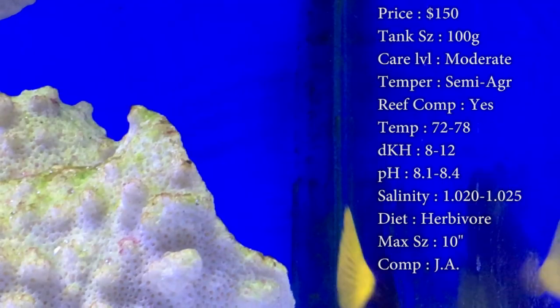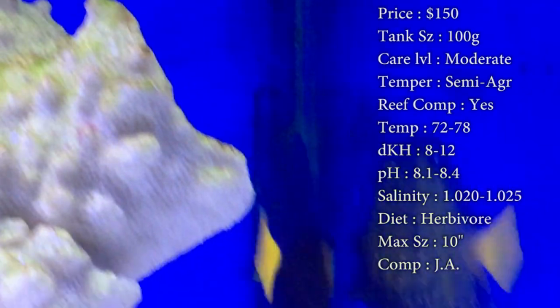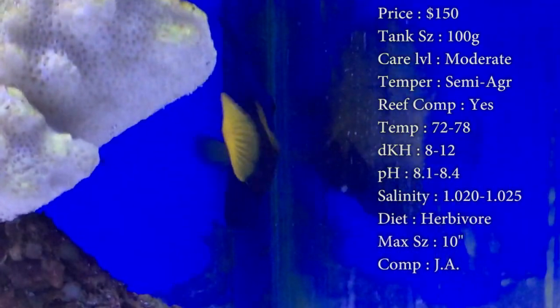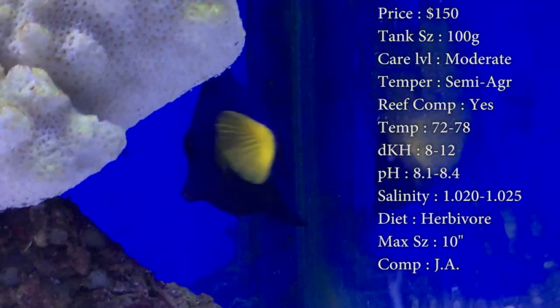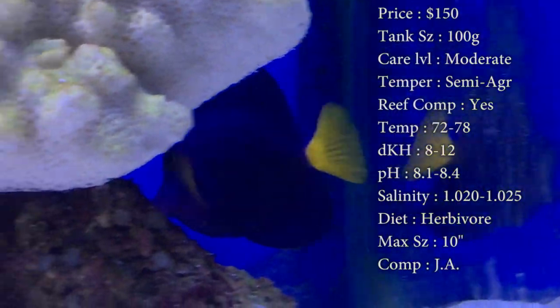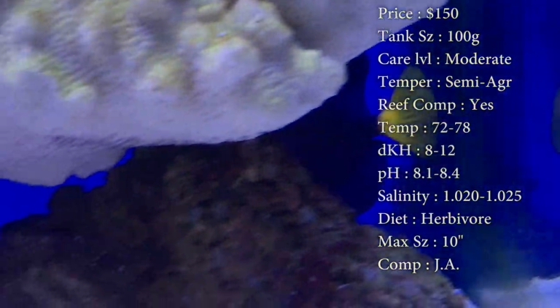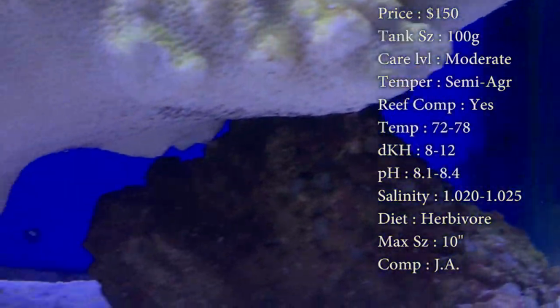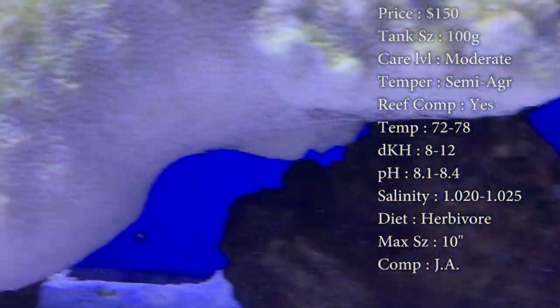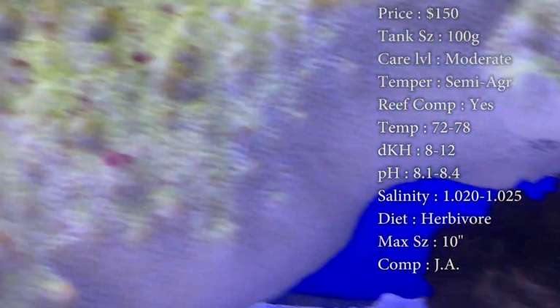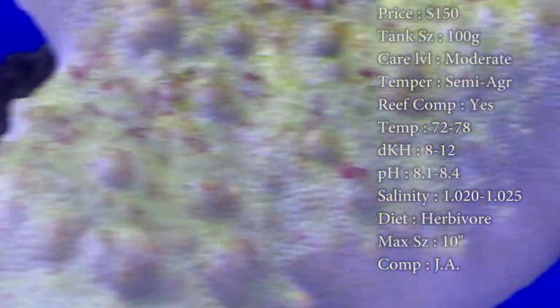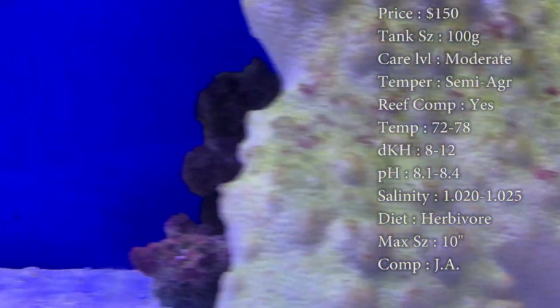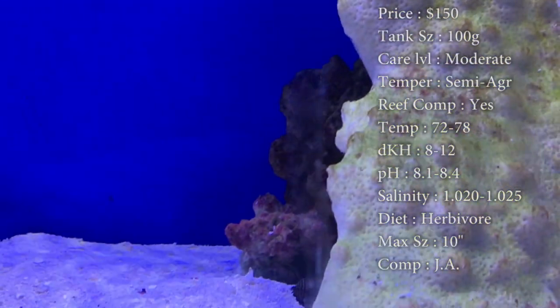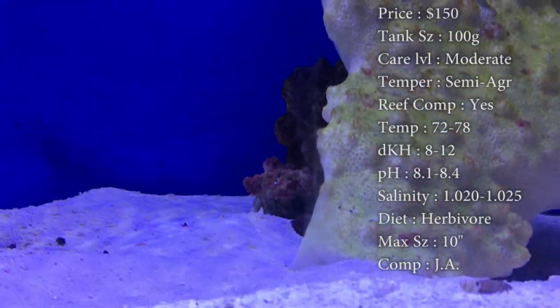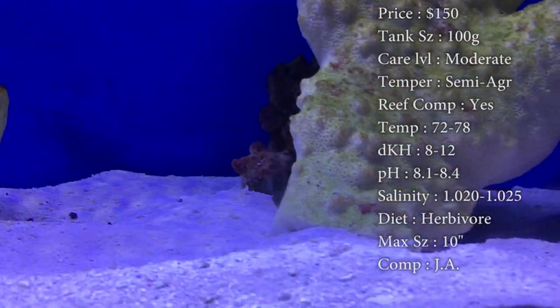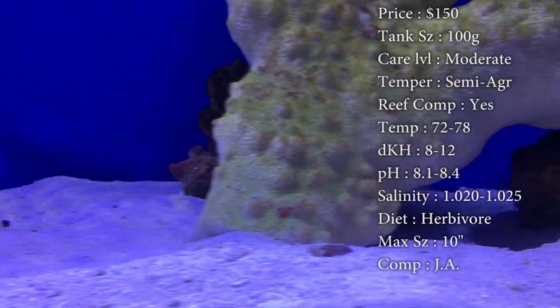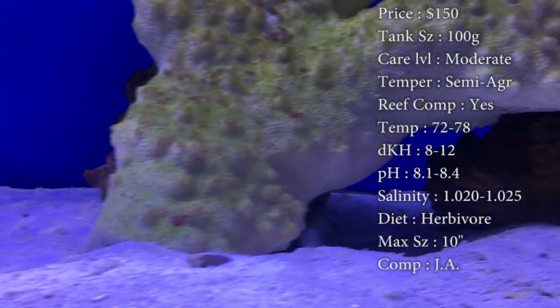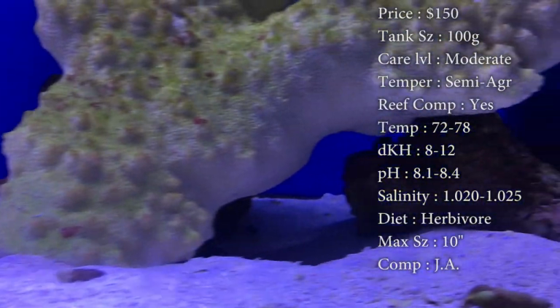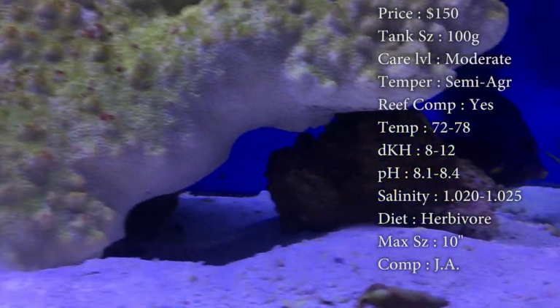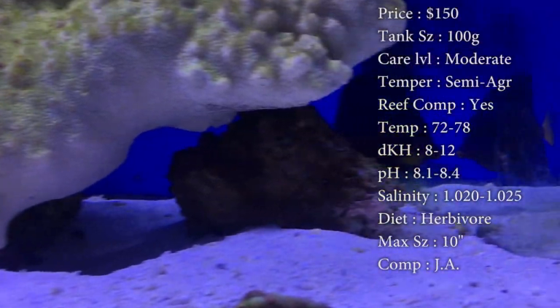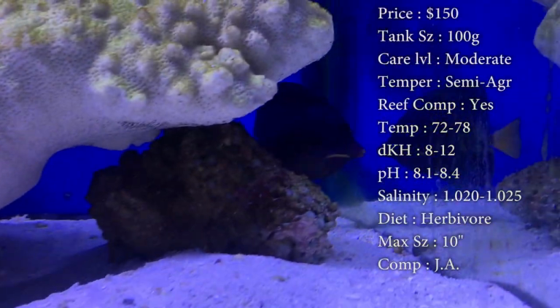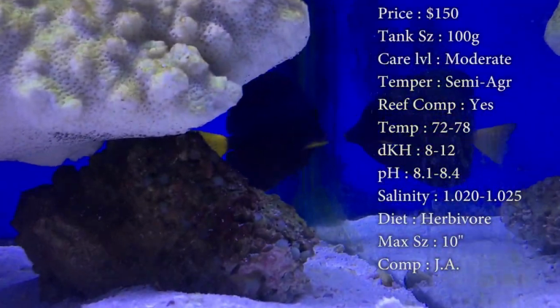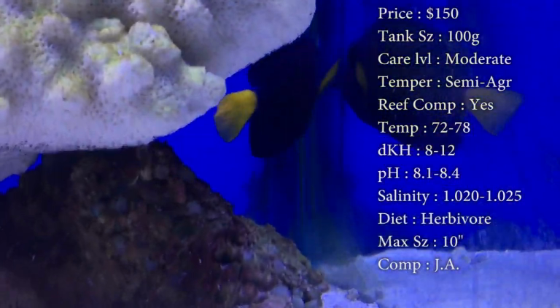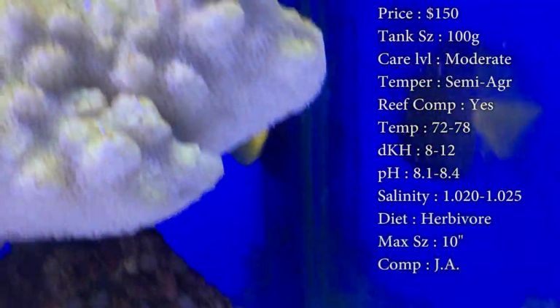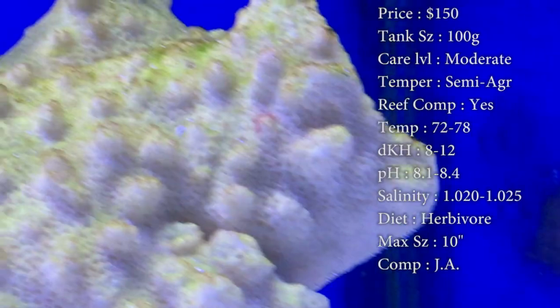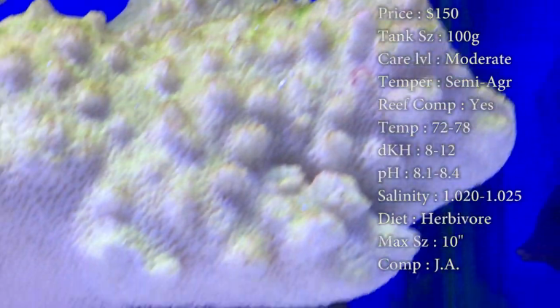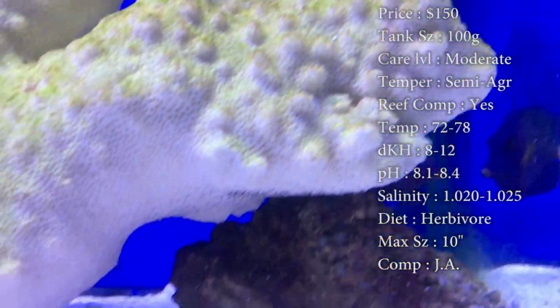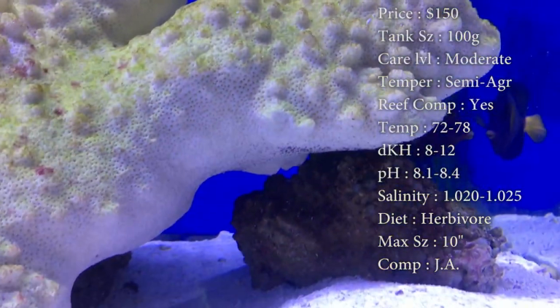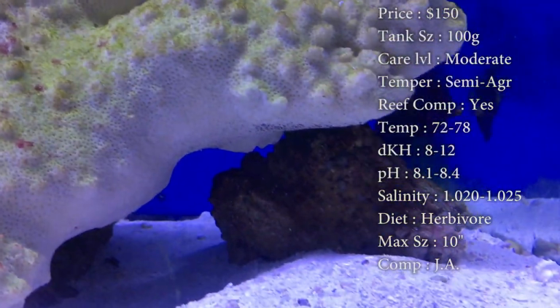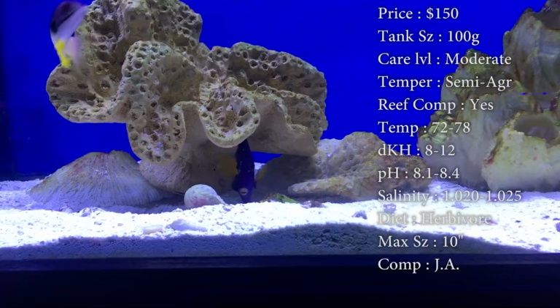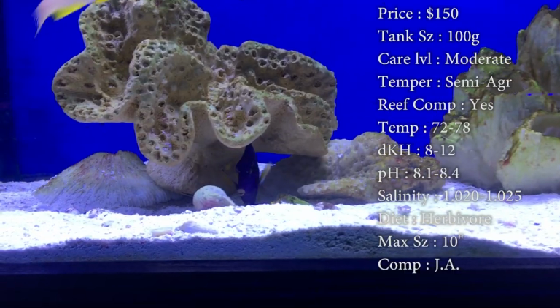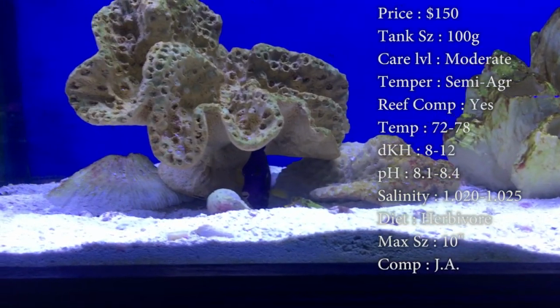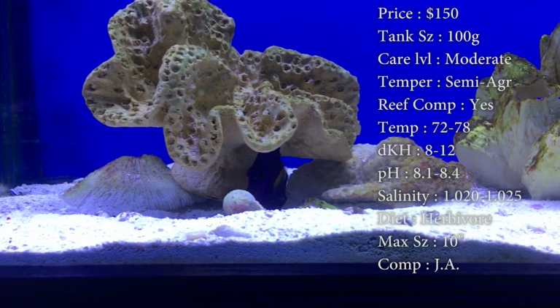Reef compatible: definitely. He looks the best in a reef tank, but he also can go in a fish-only tank. Temperature: keep it 72 to 78. DKH: 8 to 12. pH: 8.1 to 8.4. And your salinity: 1.020 to 1.025.